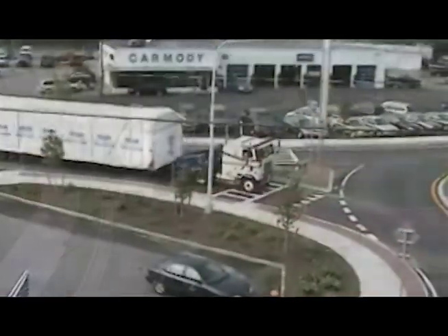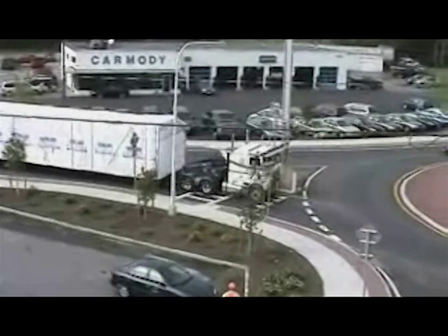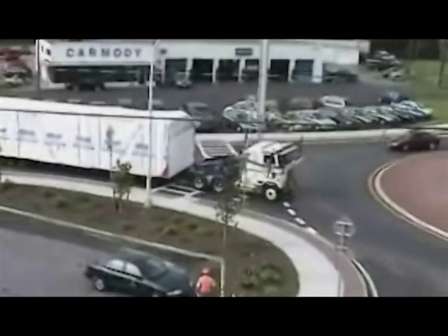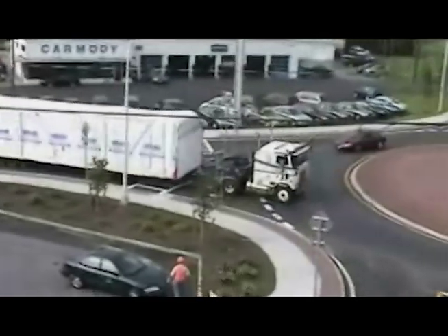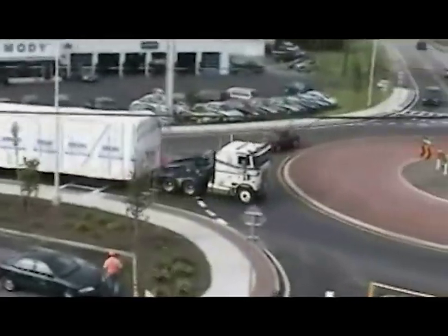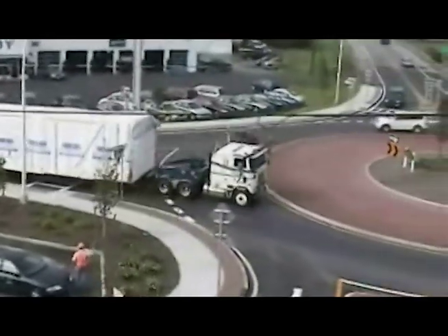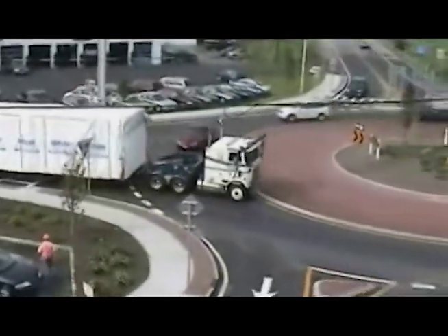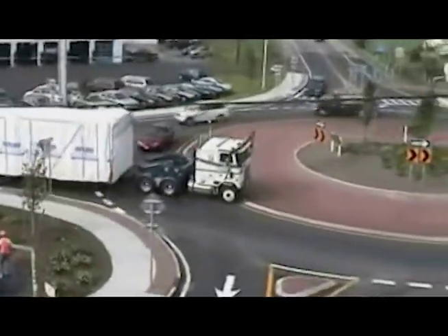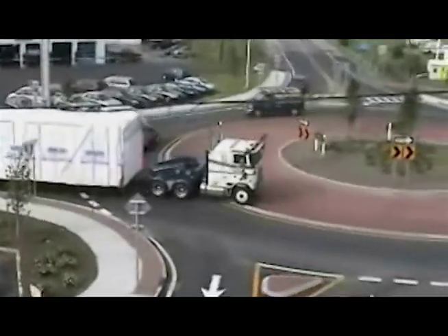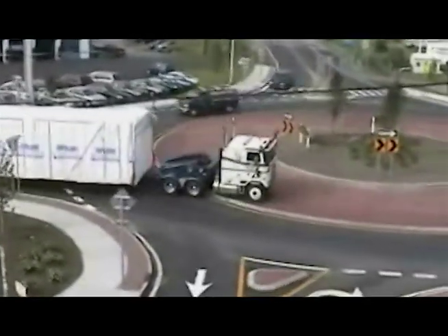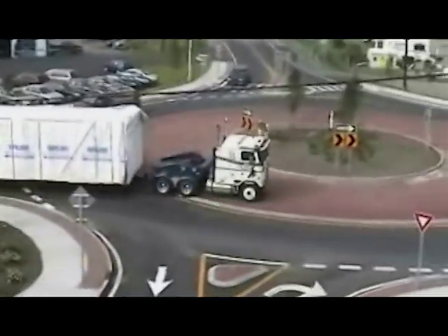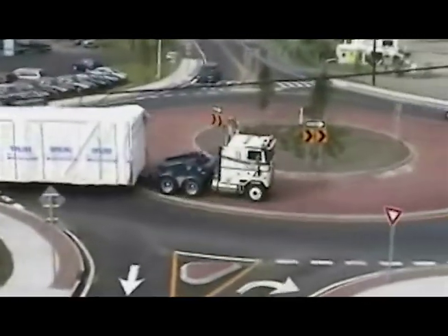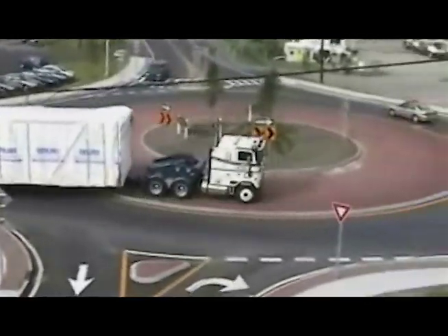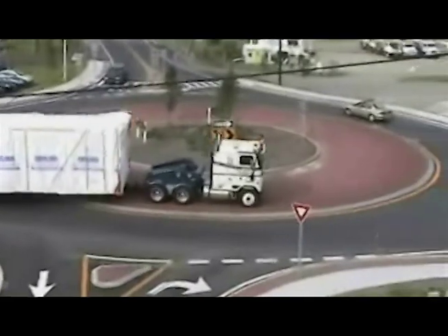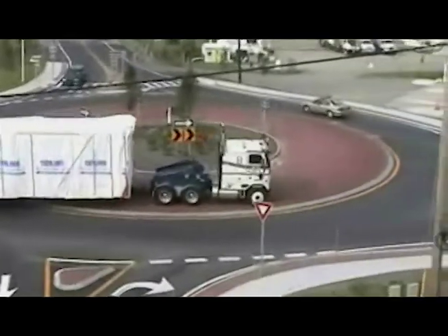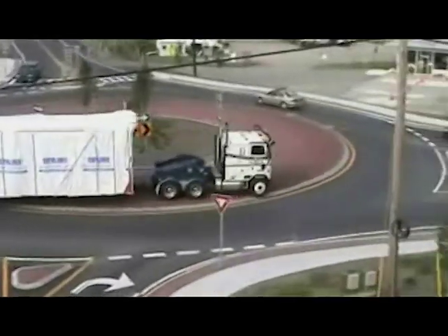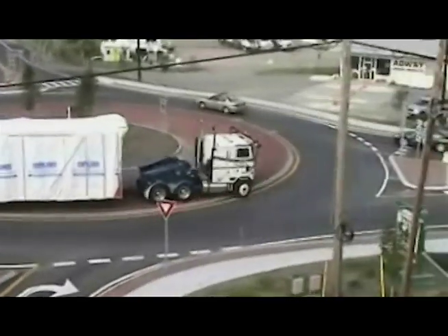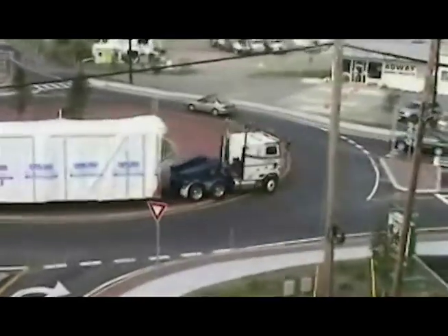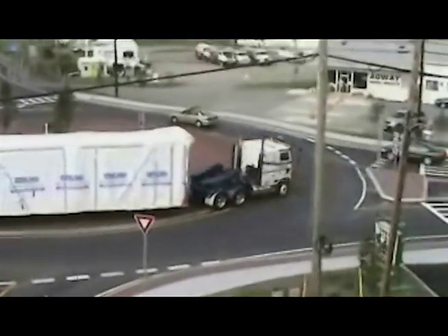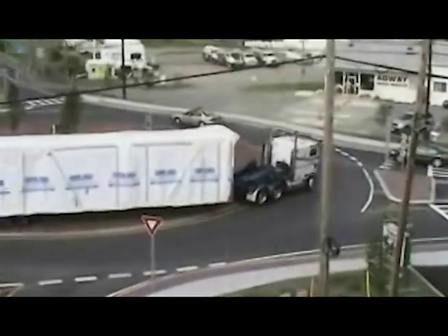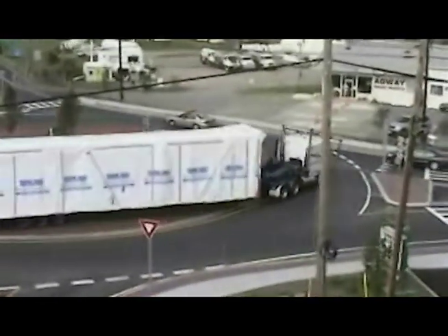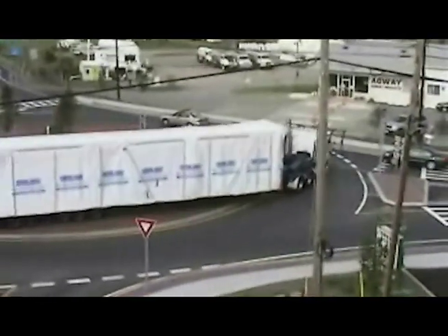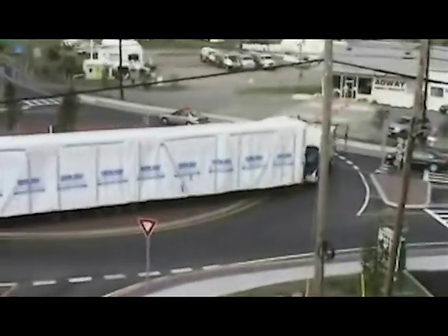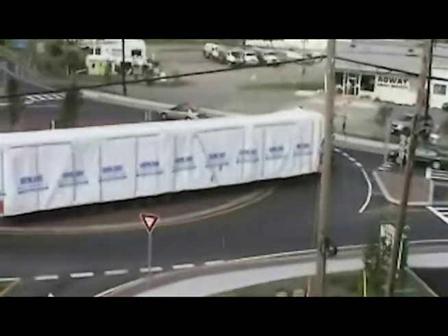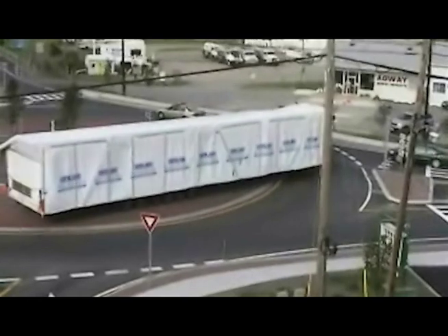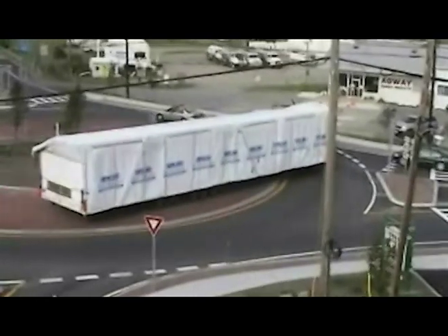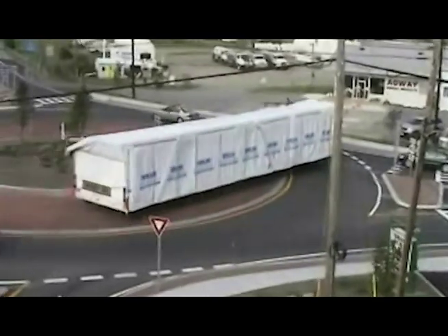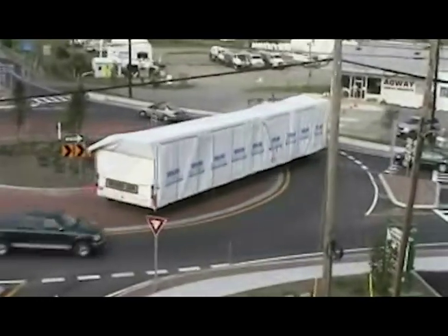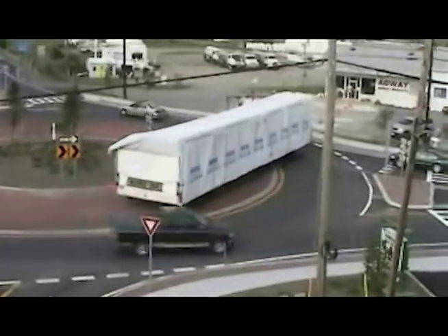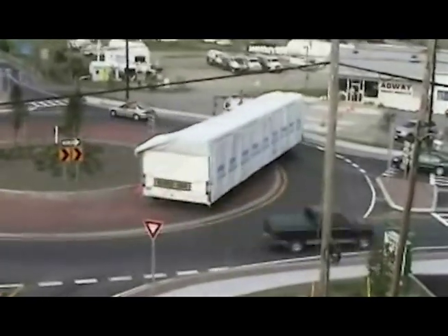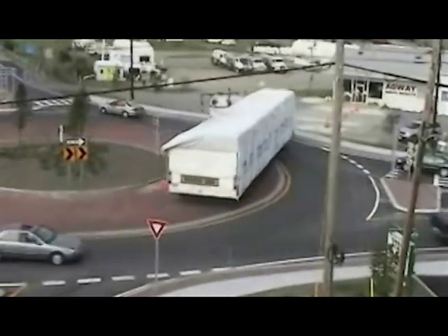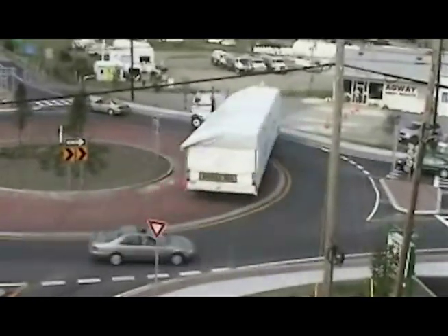At this urban roundabout in Greenwich, New York, a truck carrying a mobile home is able to make a left turn without impacting any curbs or signs. Note that escort vehicles enter the roundabout first and block some approaches to allow the truck to safely complete the left turn.